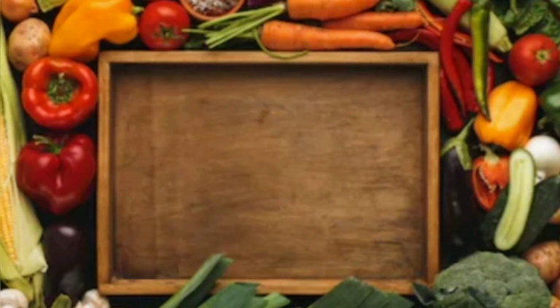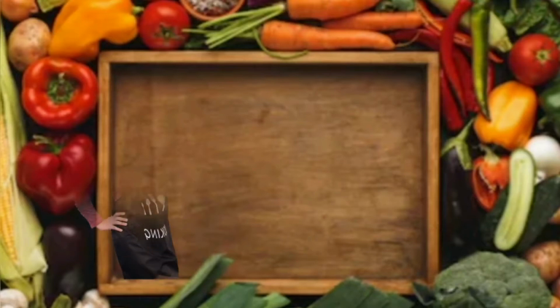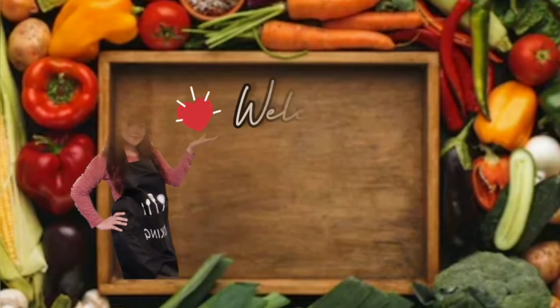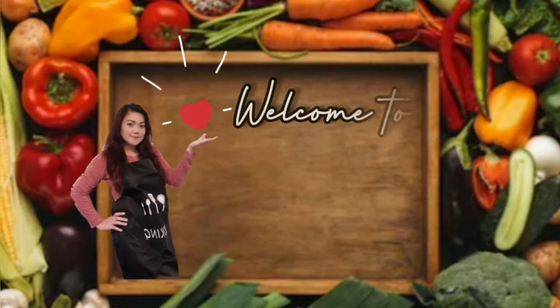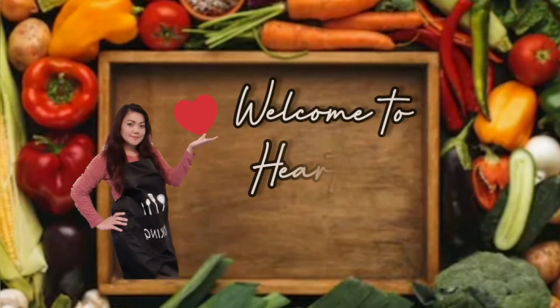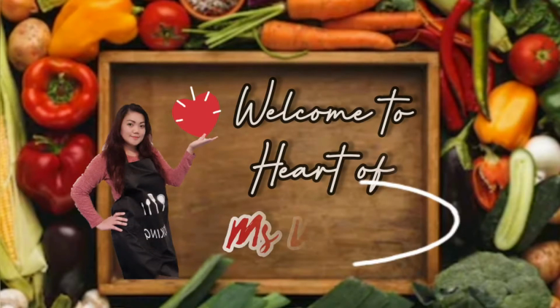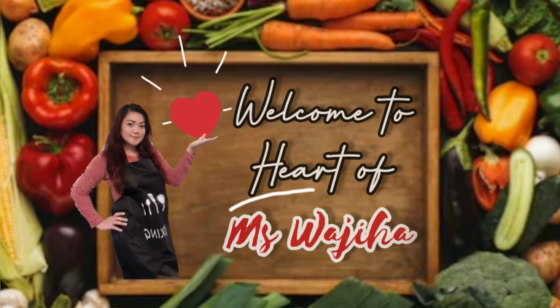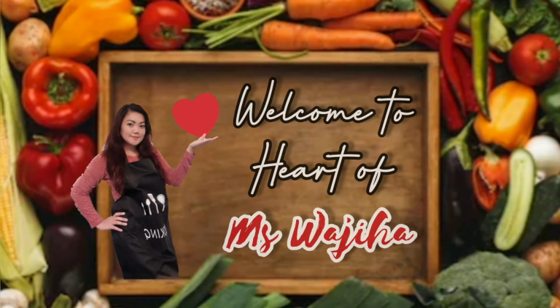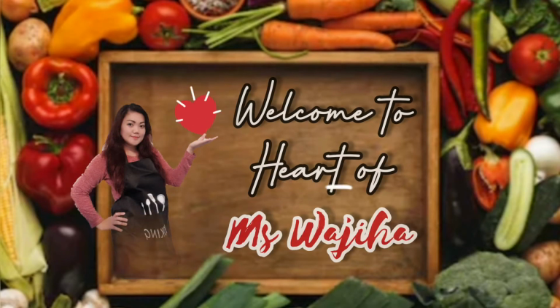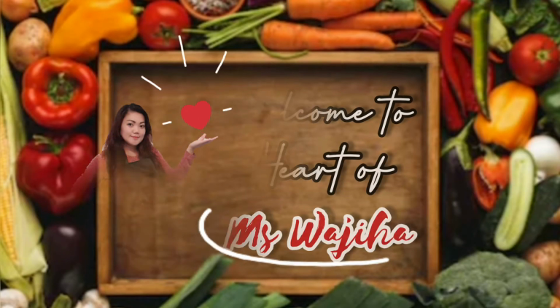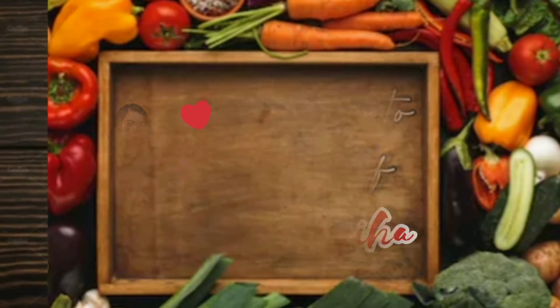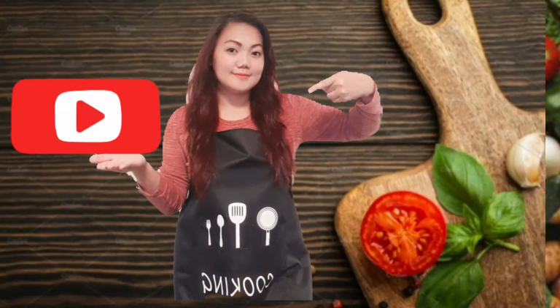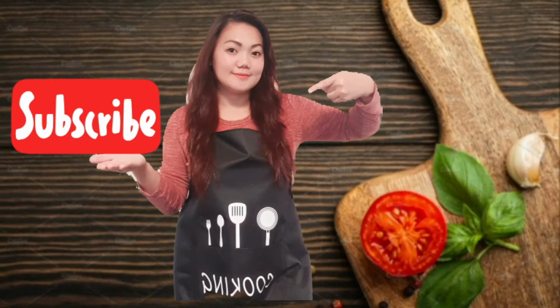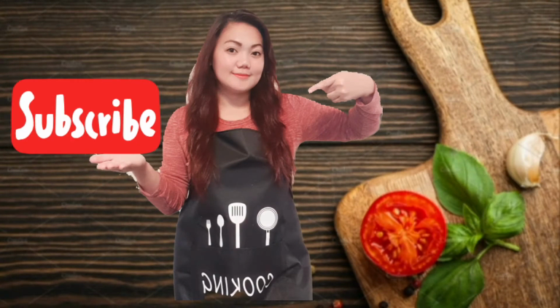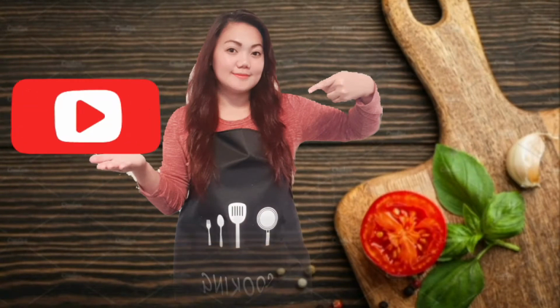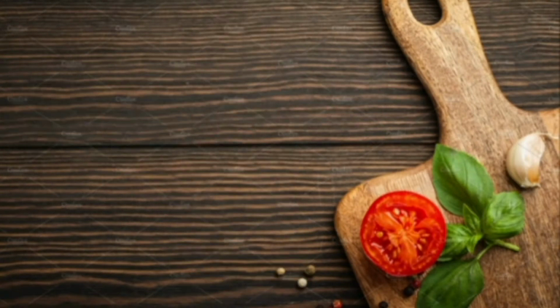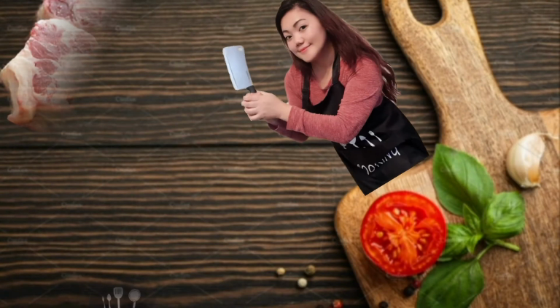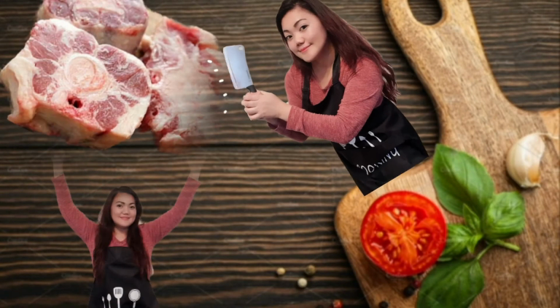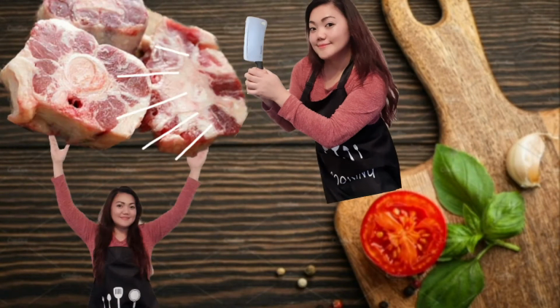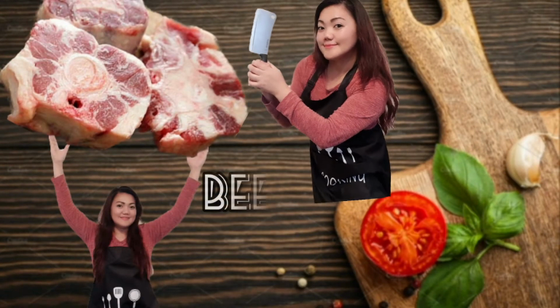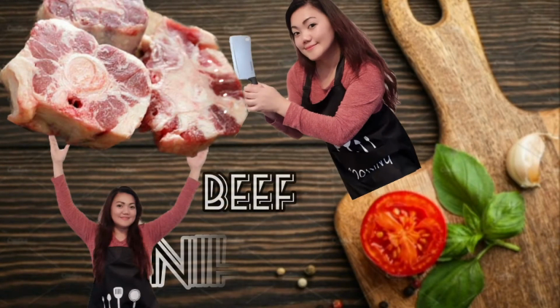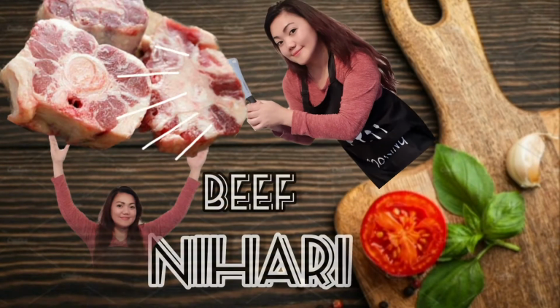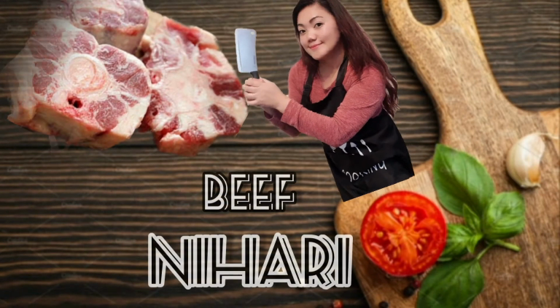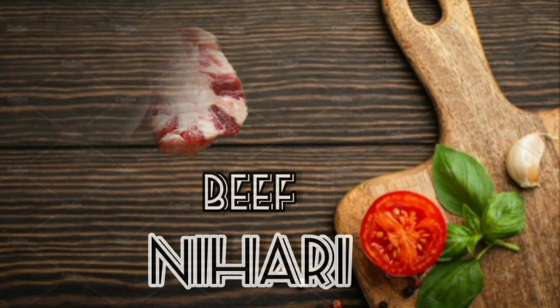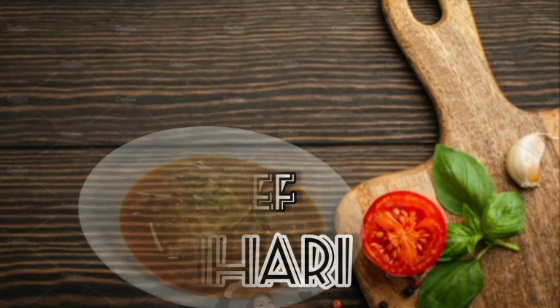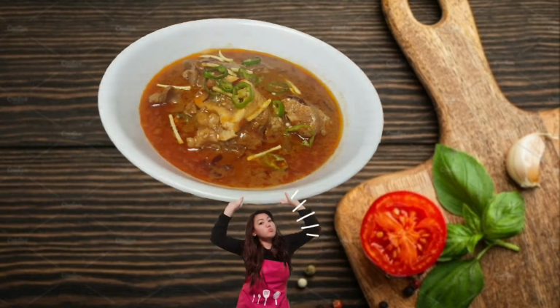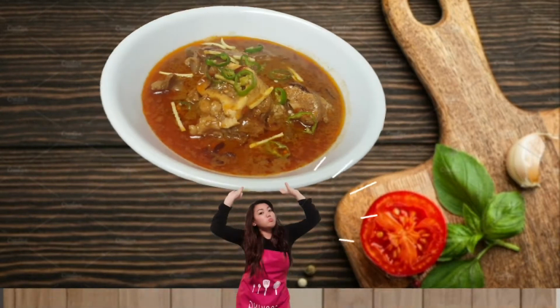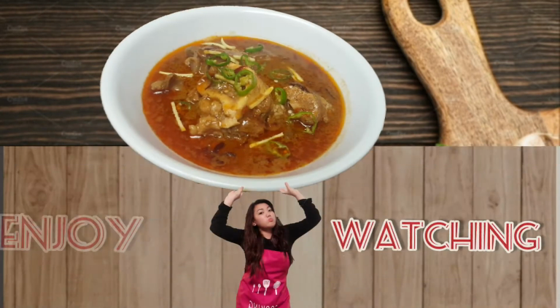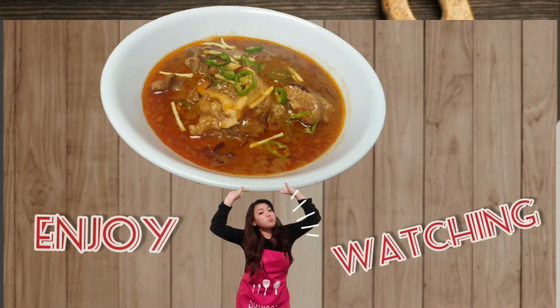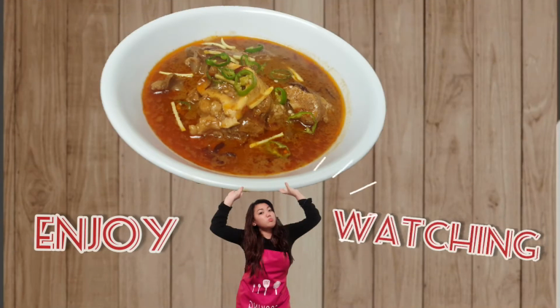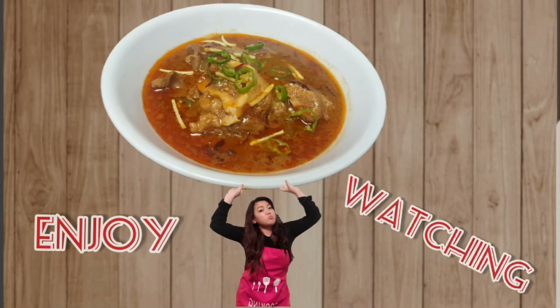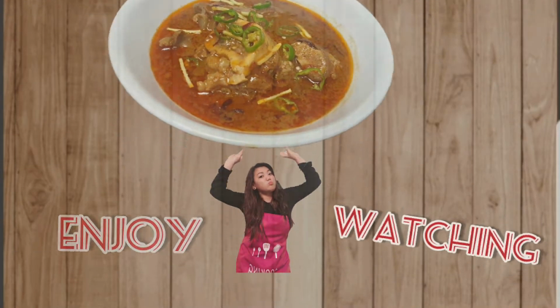Hello everyone! This is Wajihaw and welcome to my channel! This time, I'm going to show you how I cook this beef nihari. Delicious loaded! Enjoy watching!